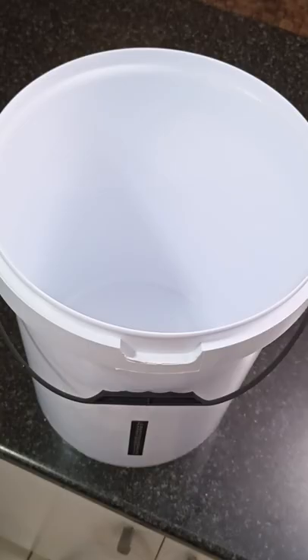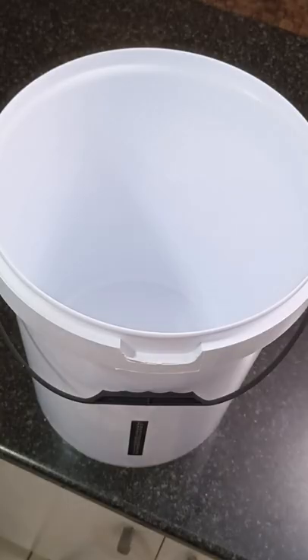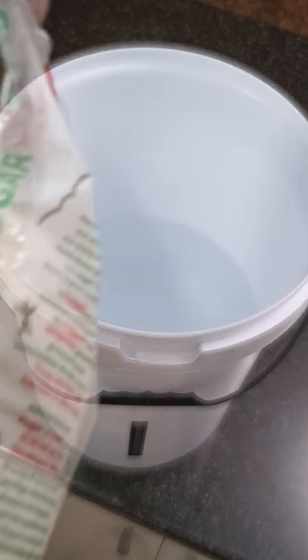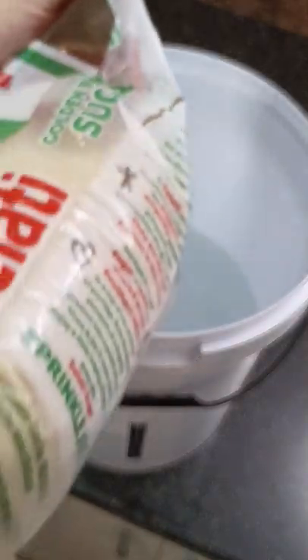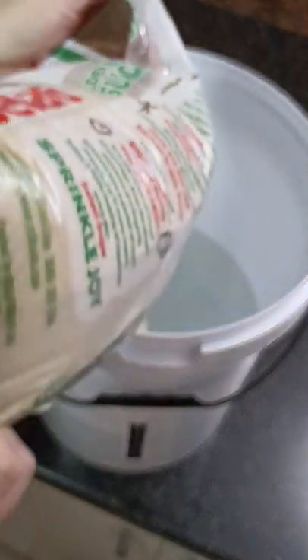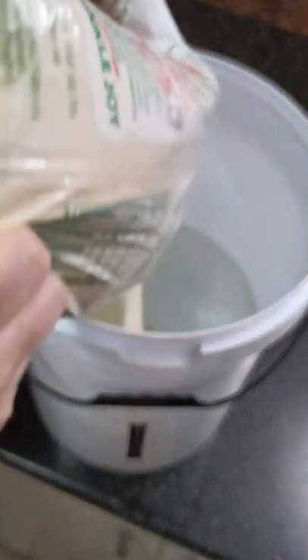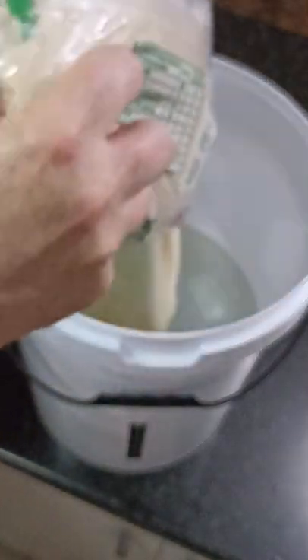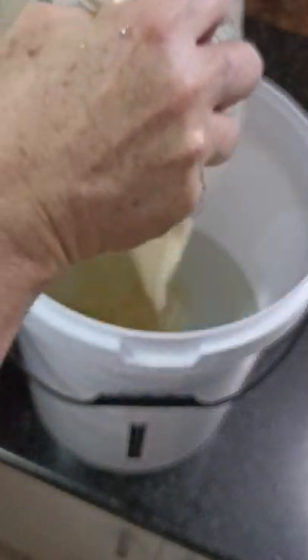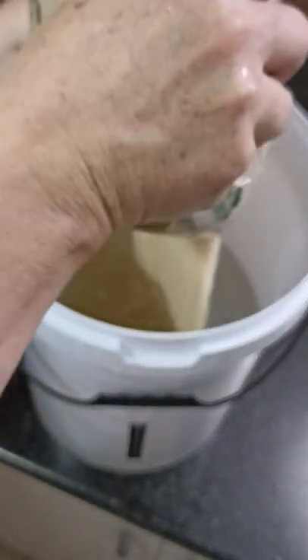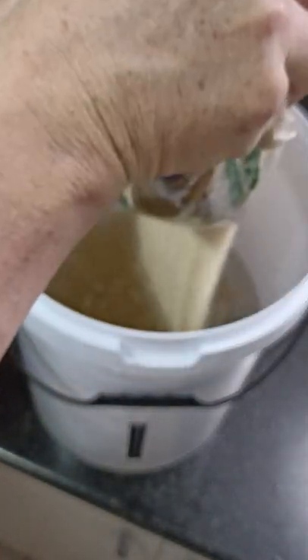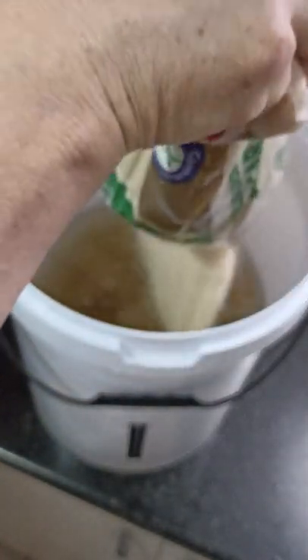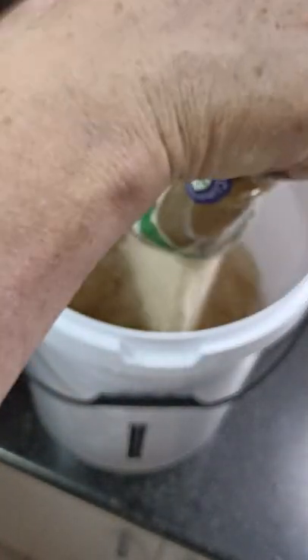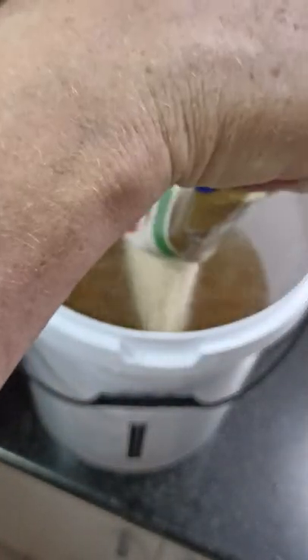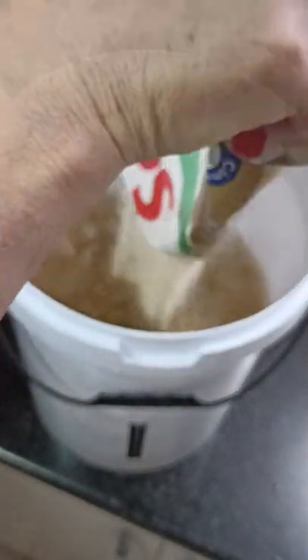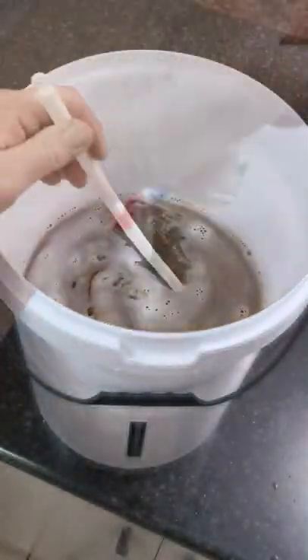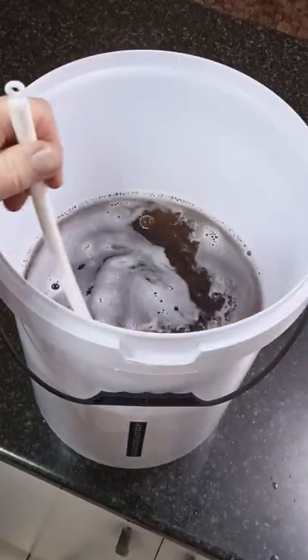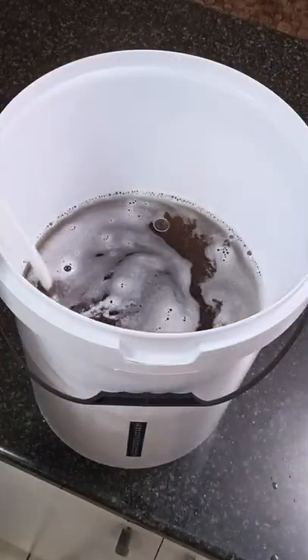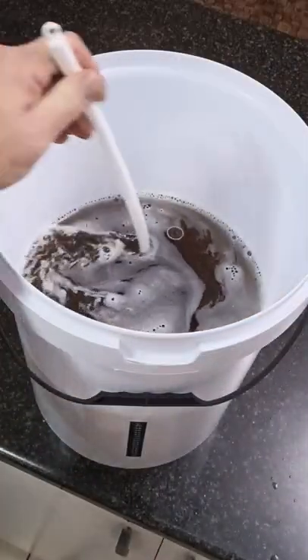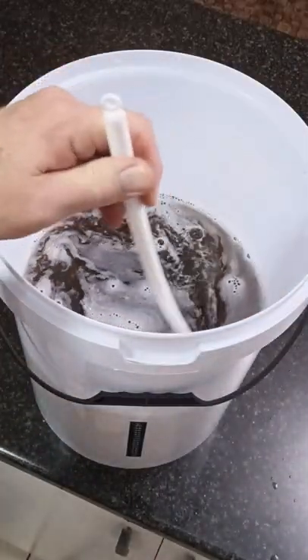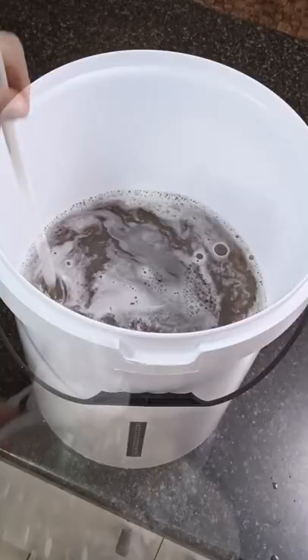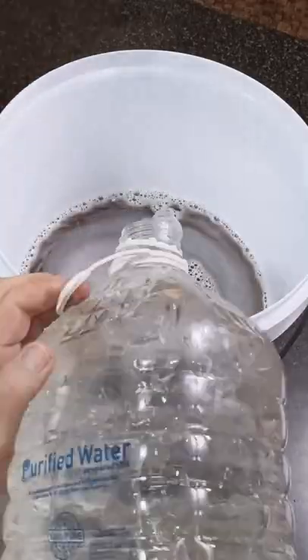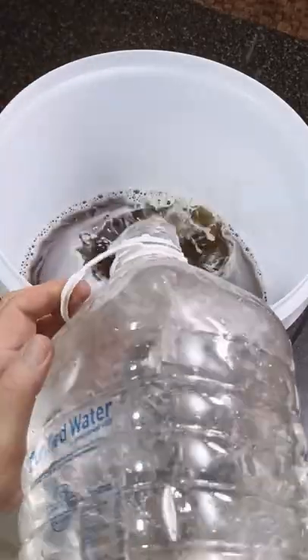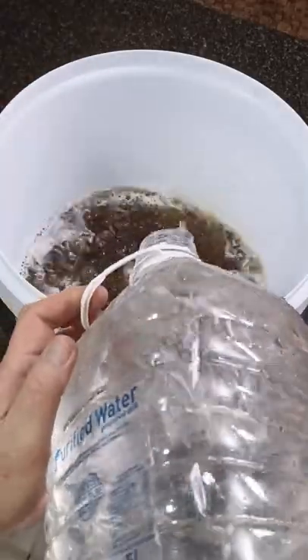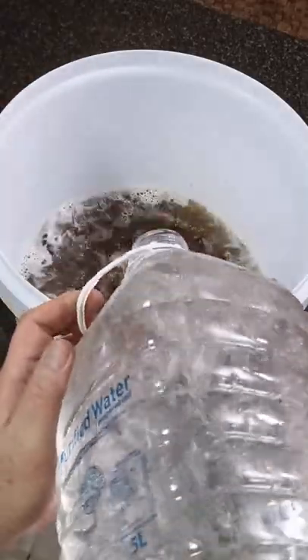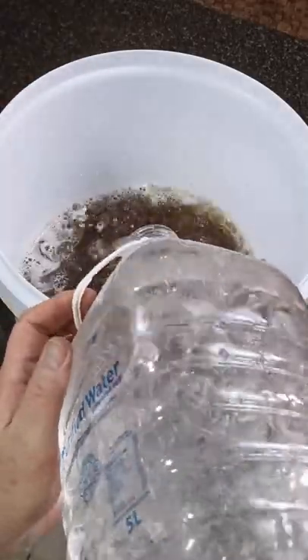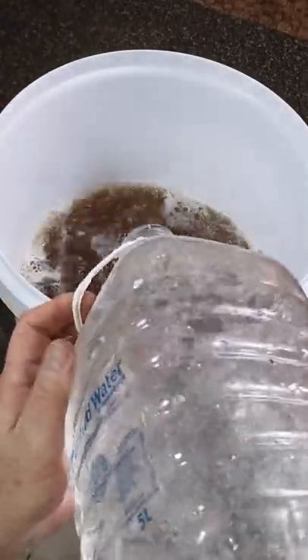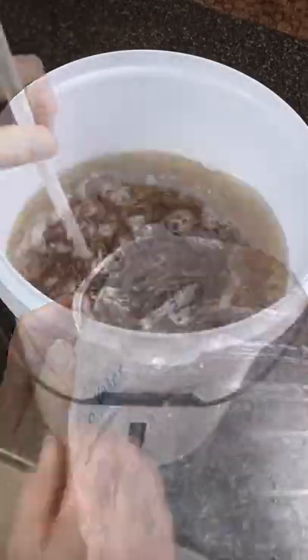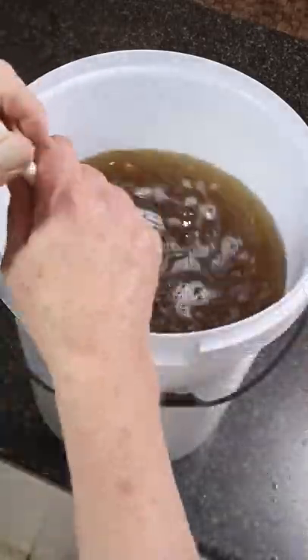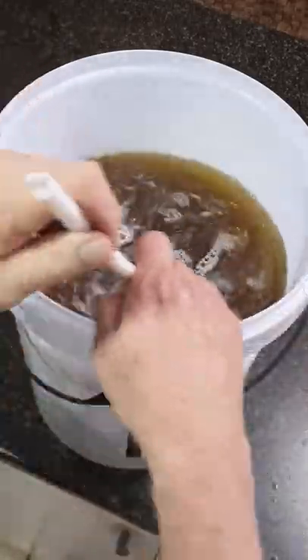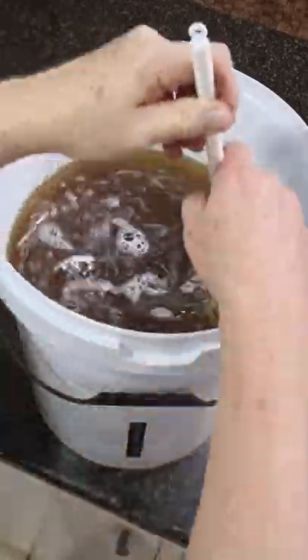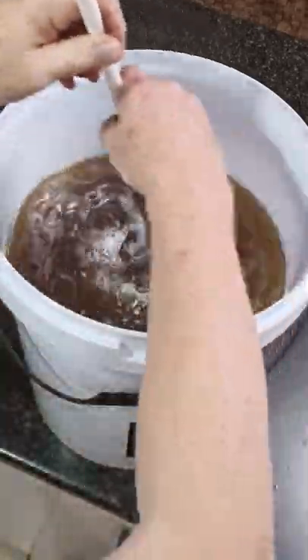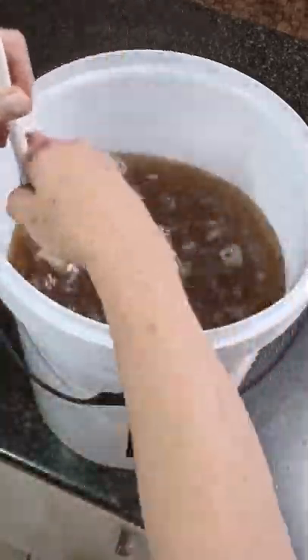Pour the 5 kg sugar into 10 litres of hot tap water and stir to dissolve. Add another 5 litres of warm tap water and stir to dissolve.